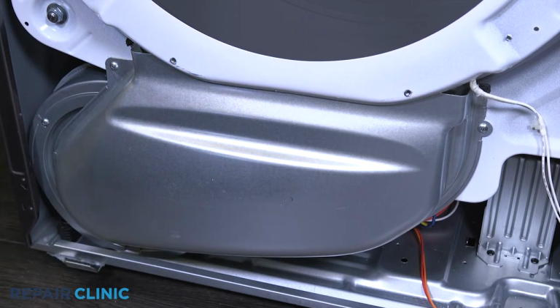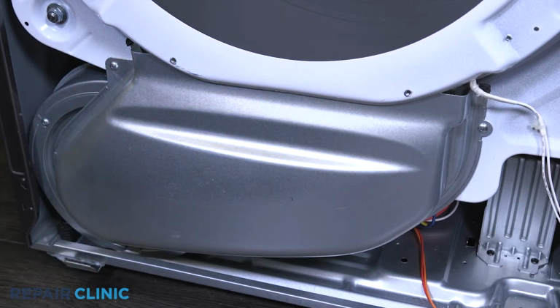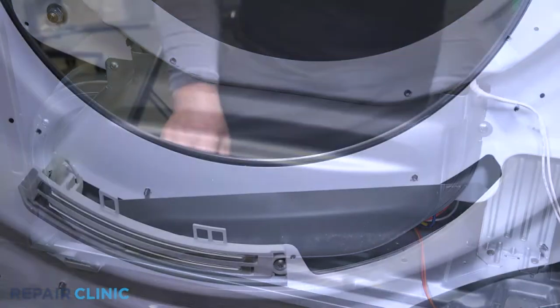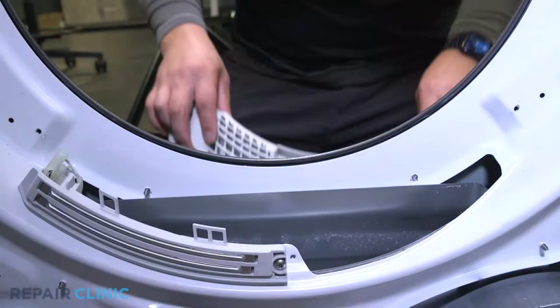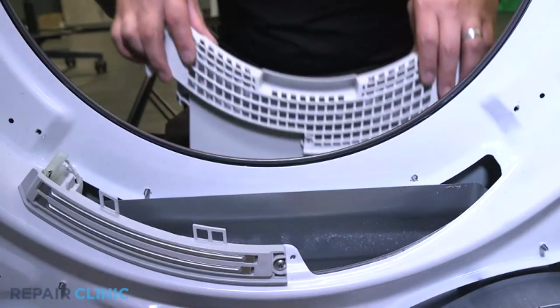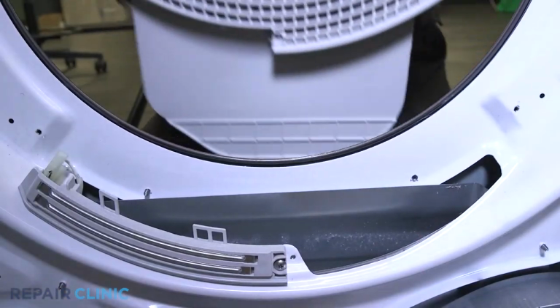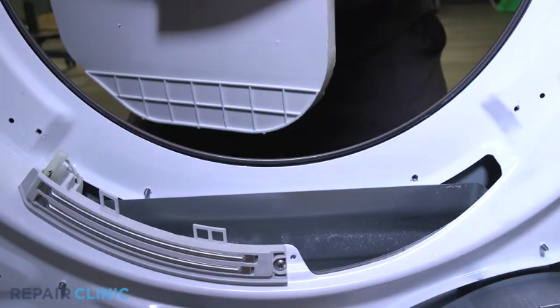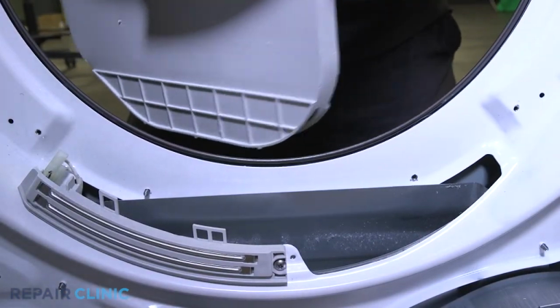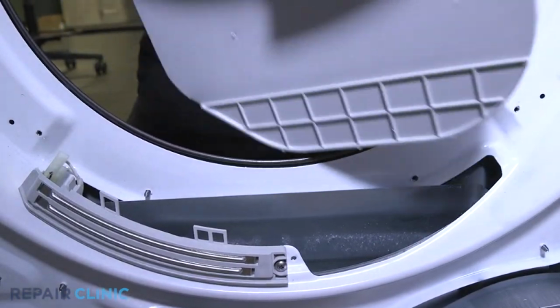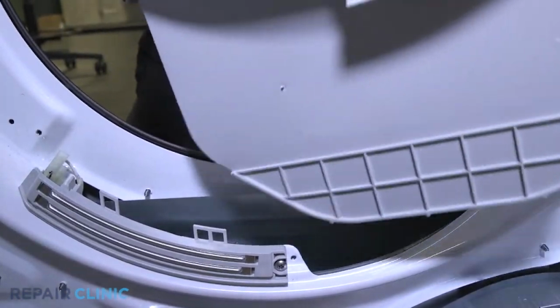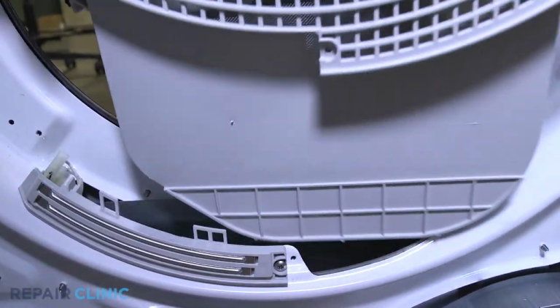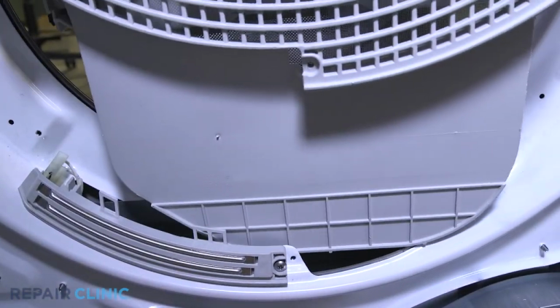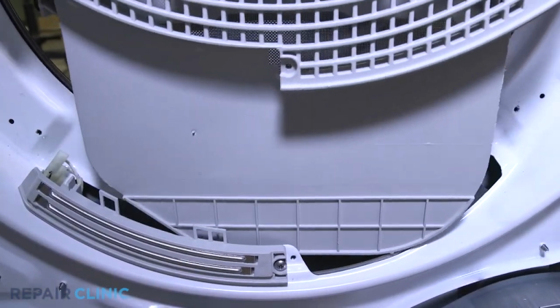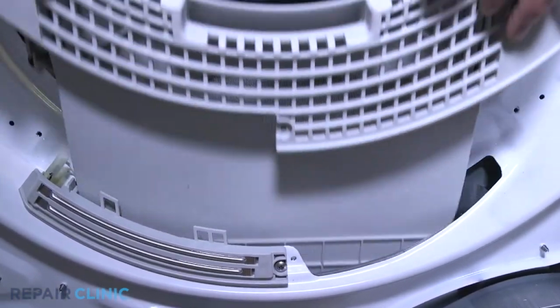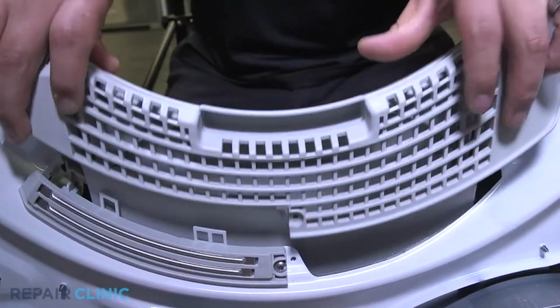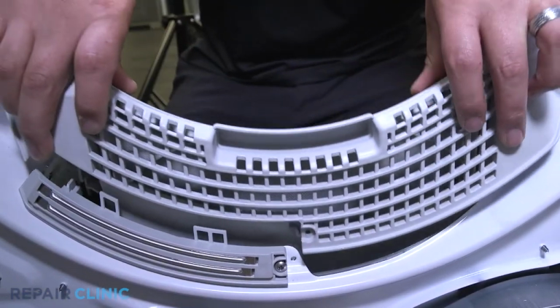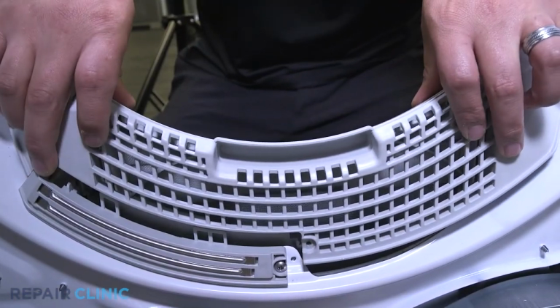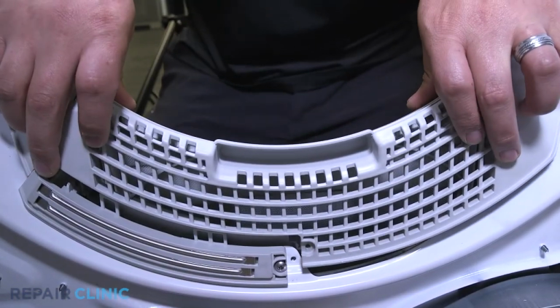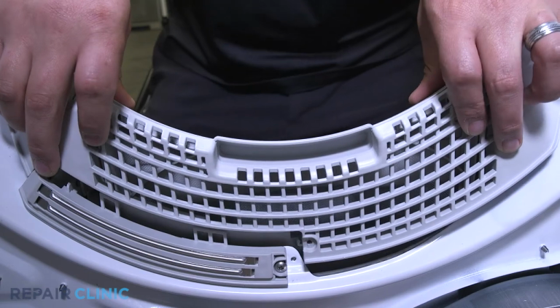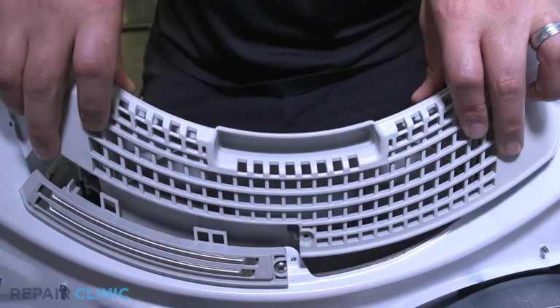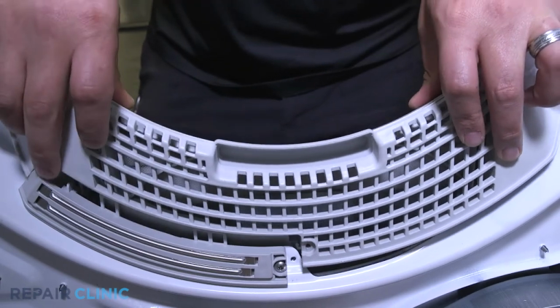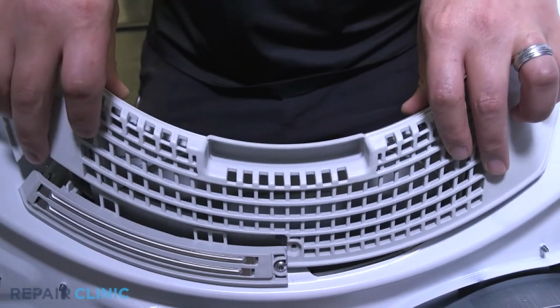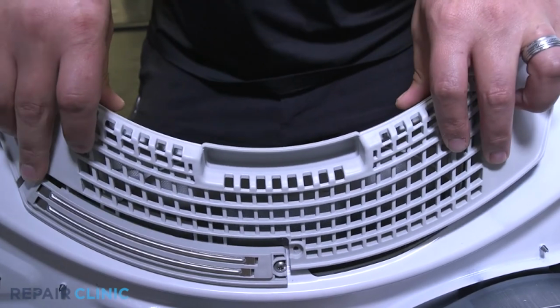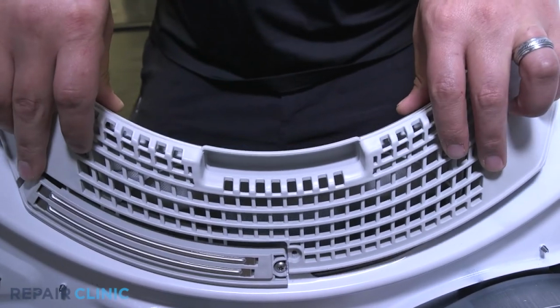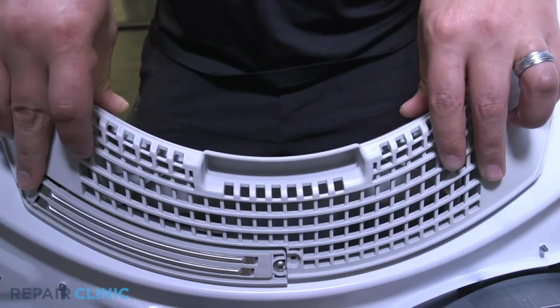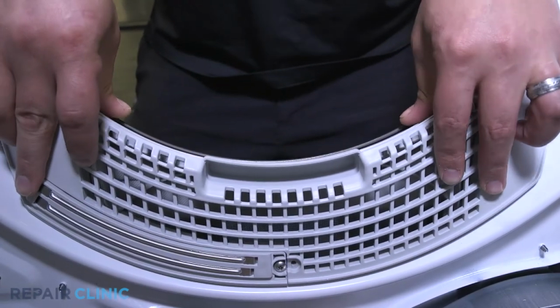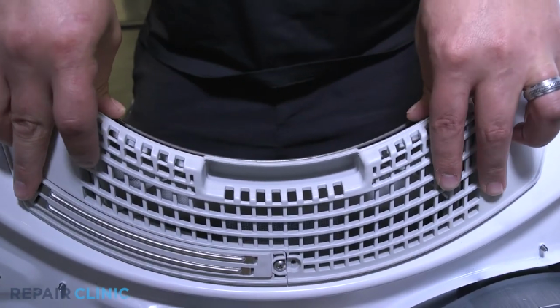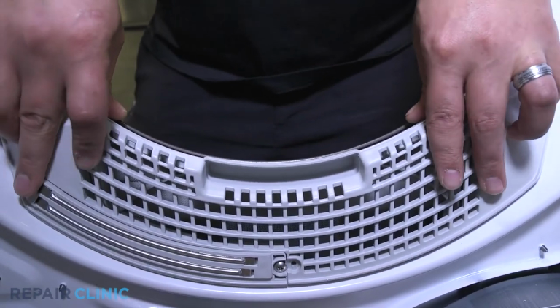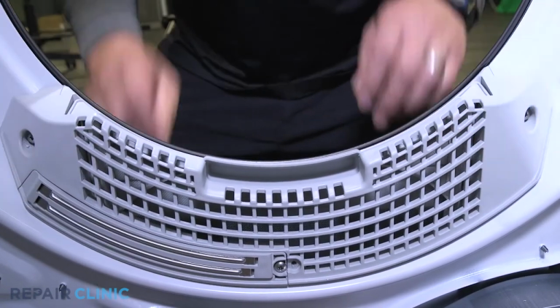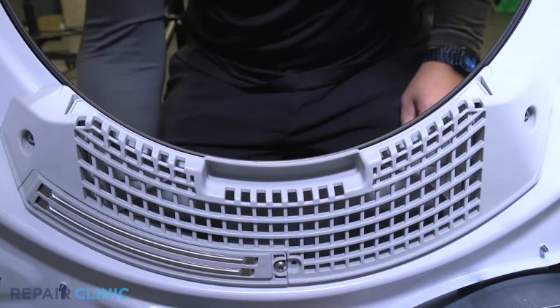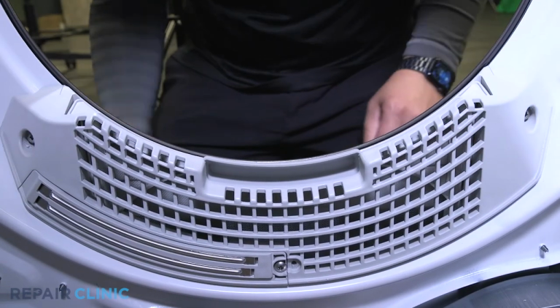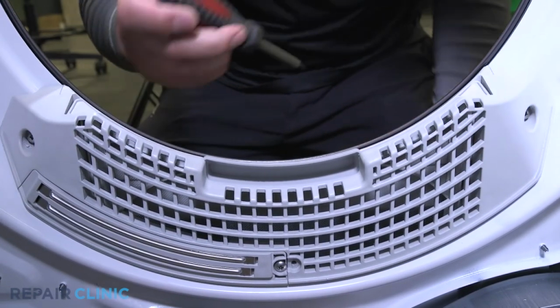Next, align and slide the filter assembly into place within the dryer. Re-thread the three screws to secure.